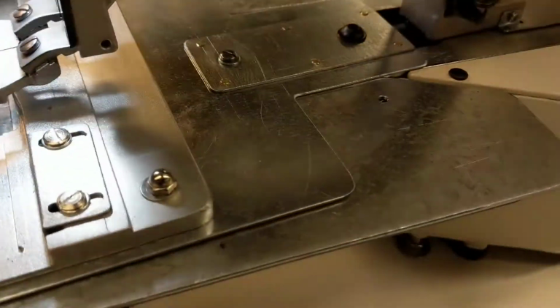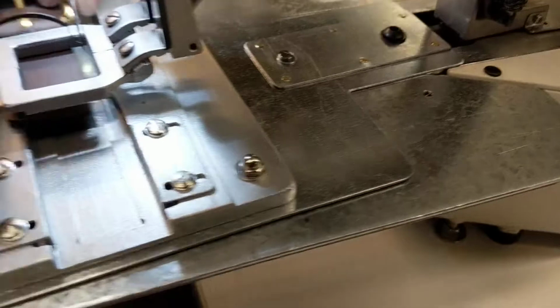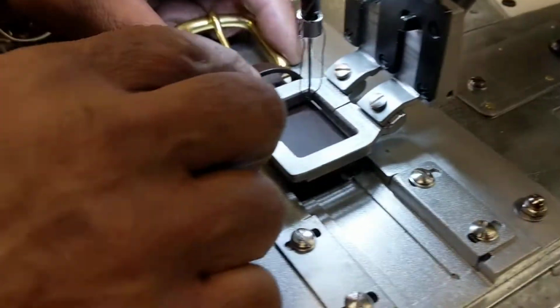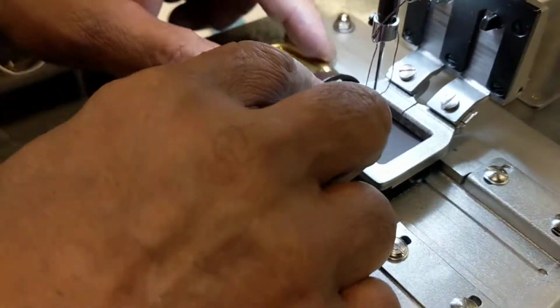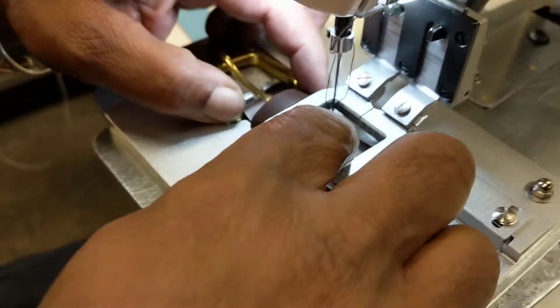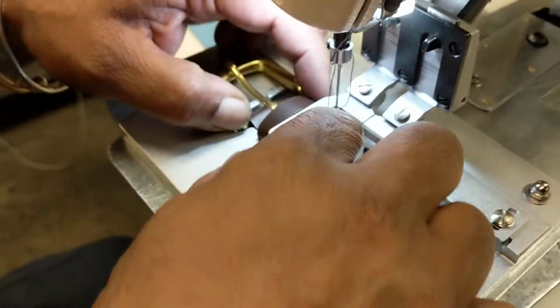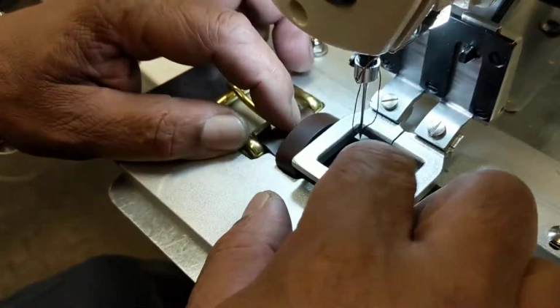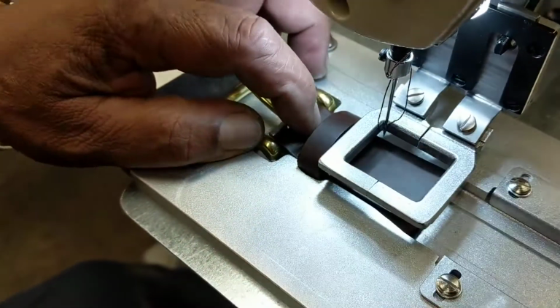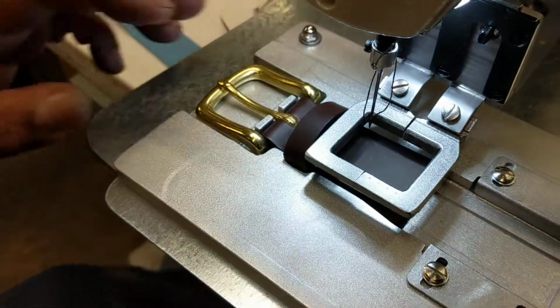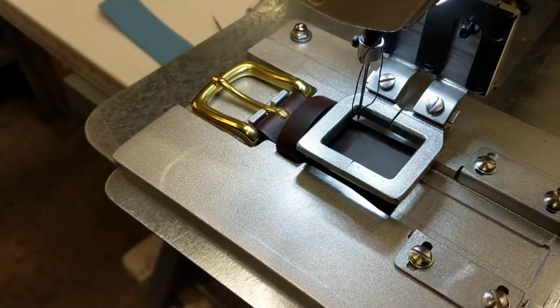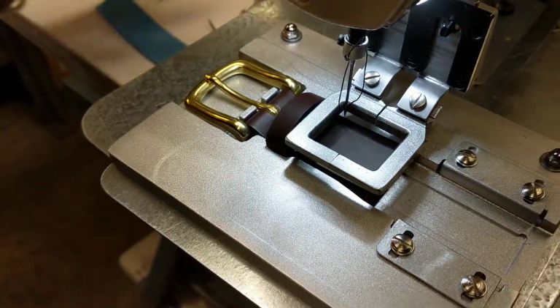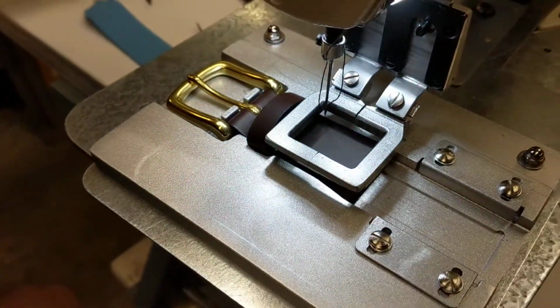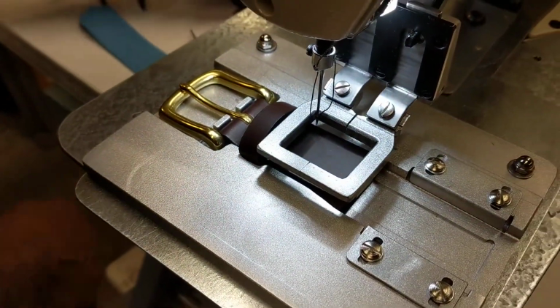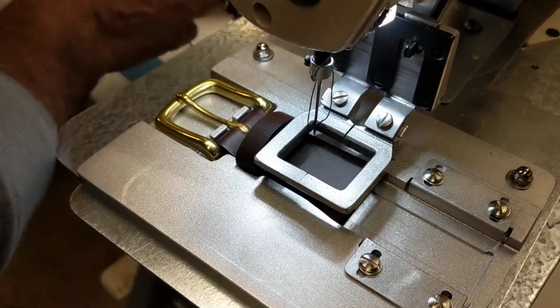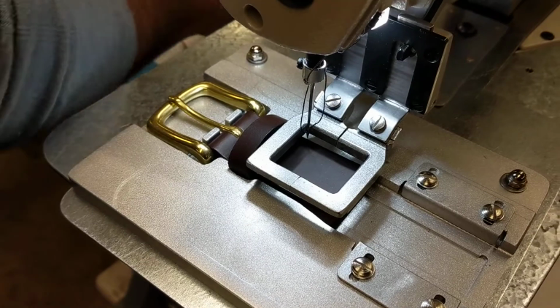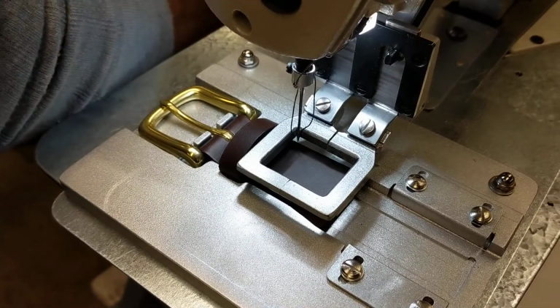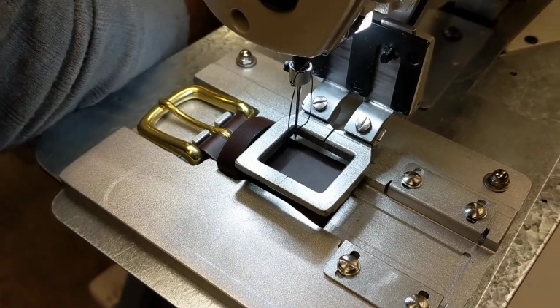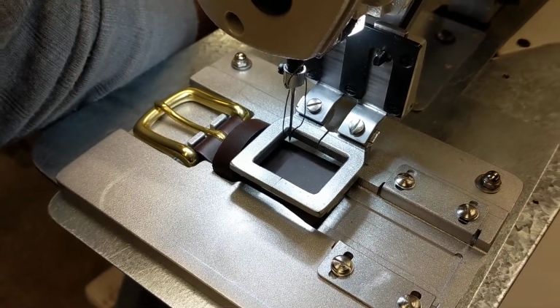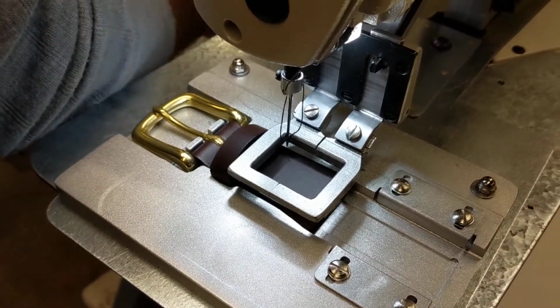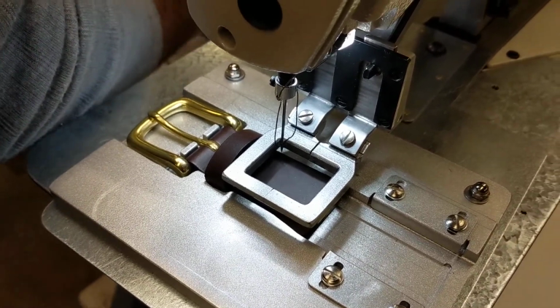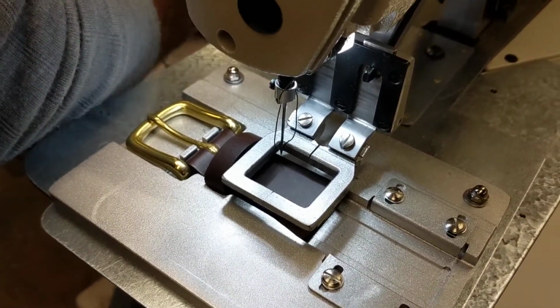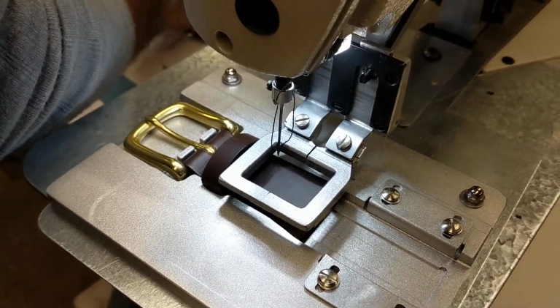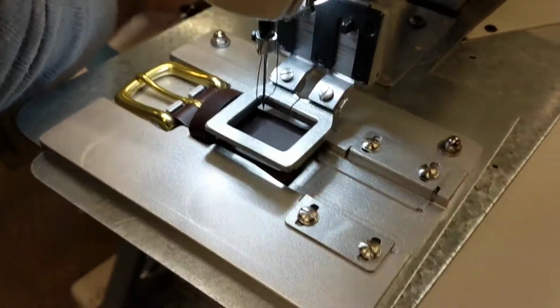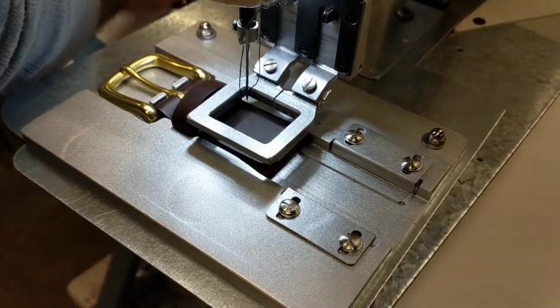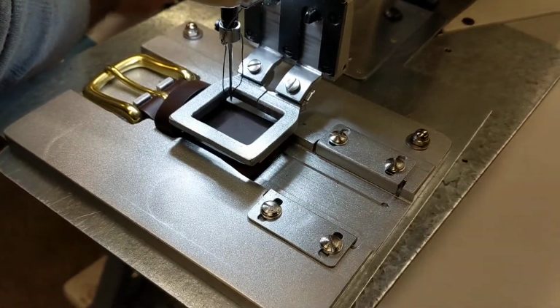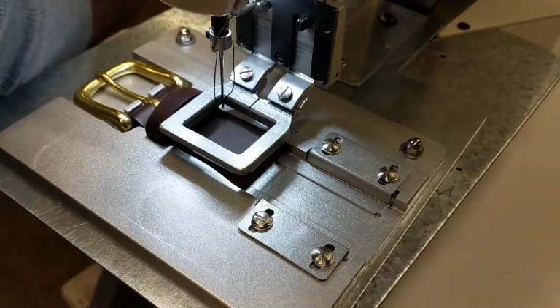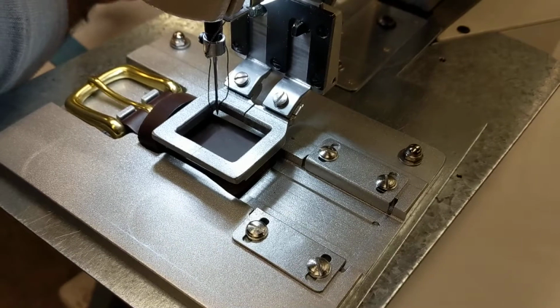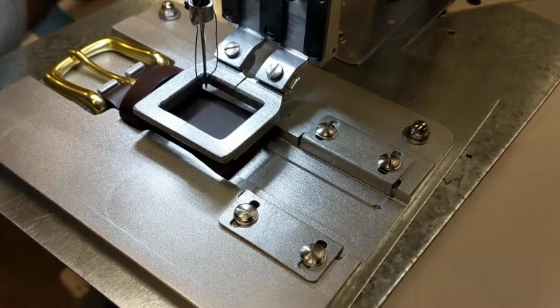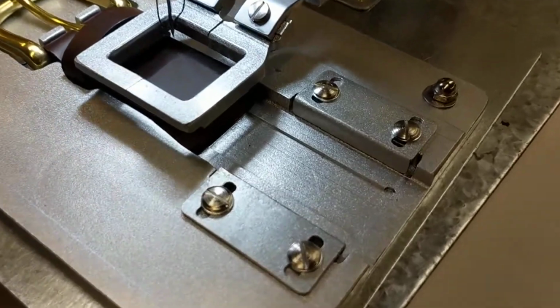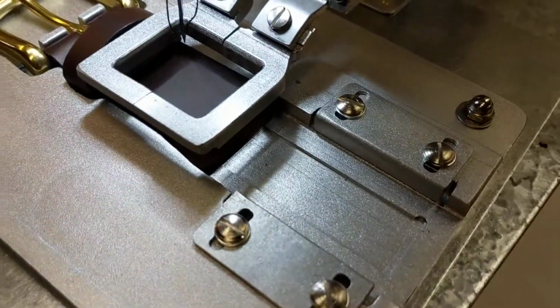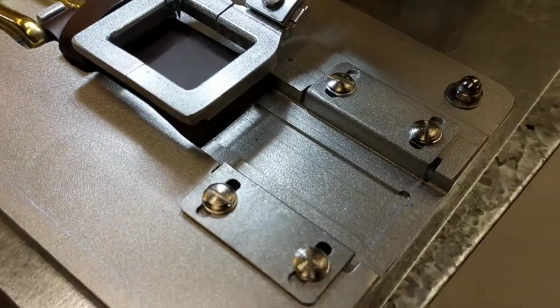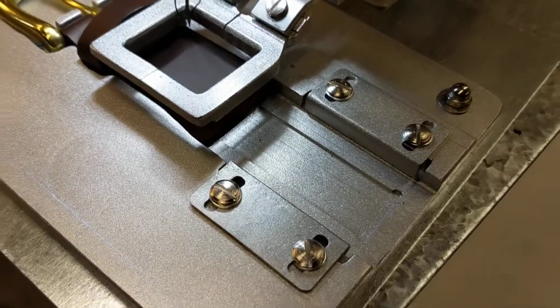There's a little step recess piece for the label.